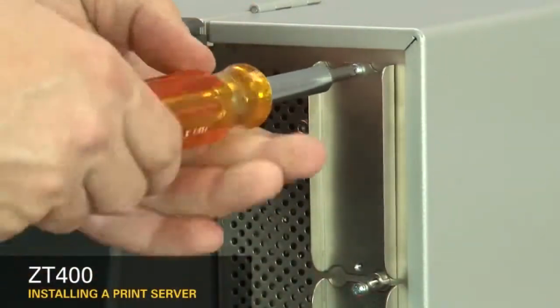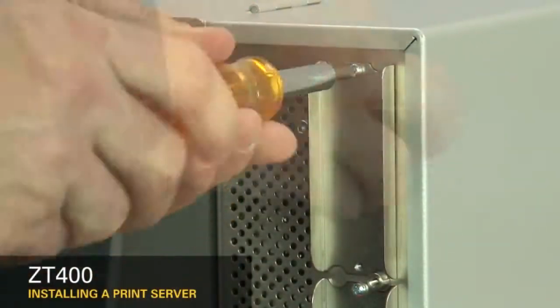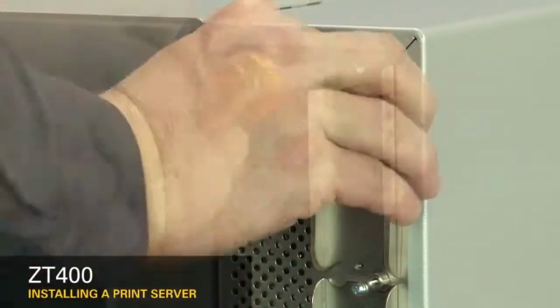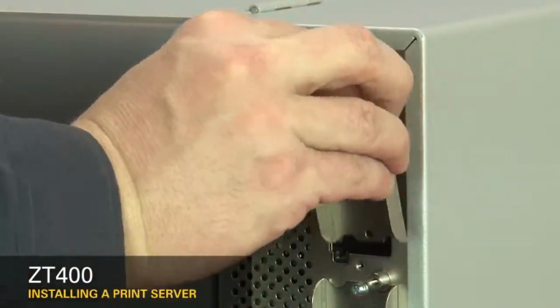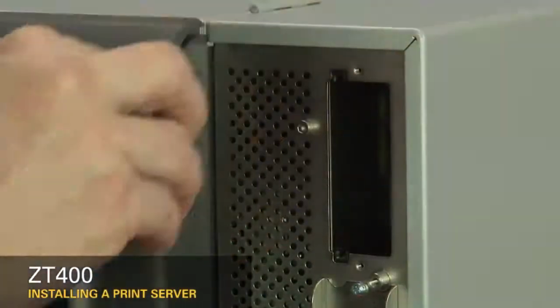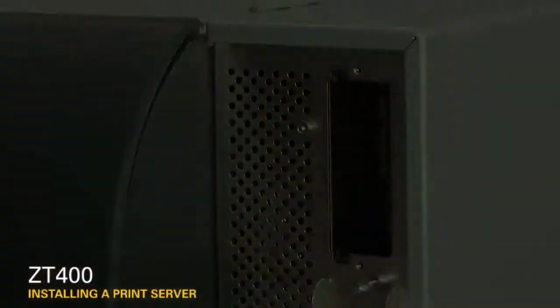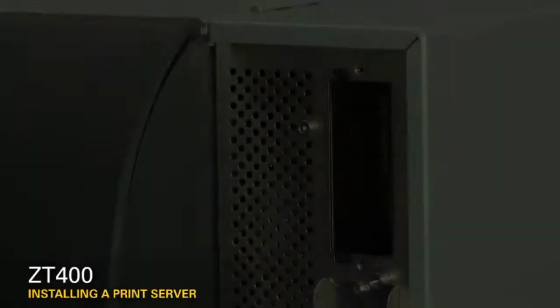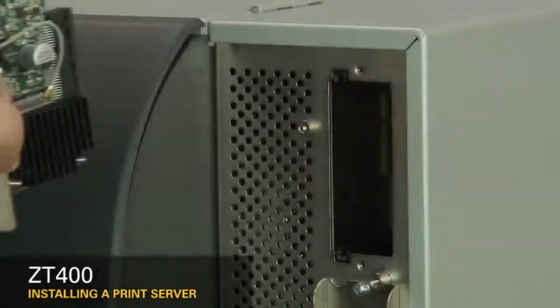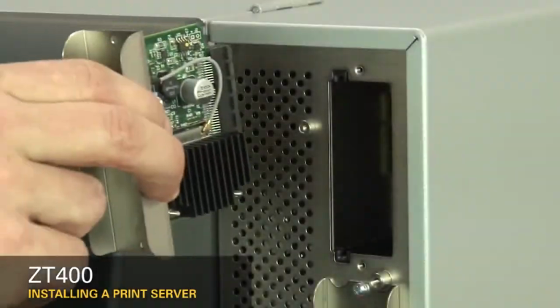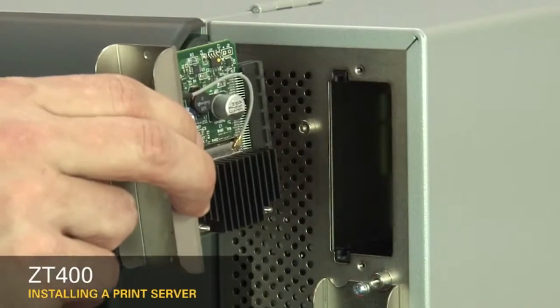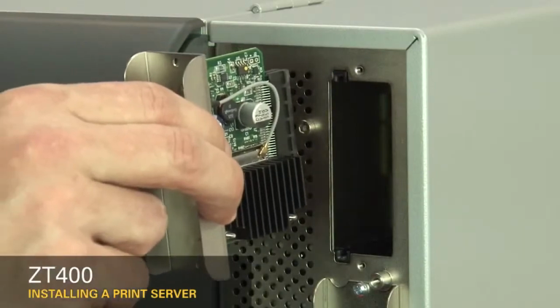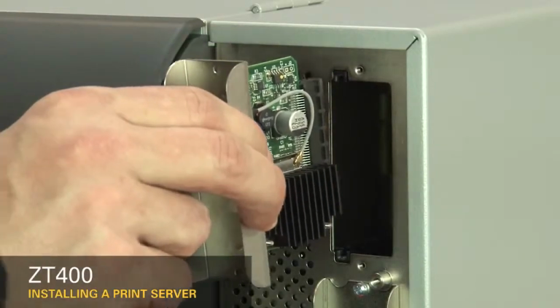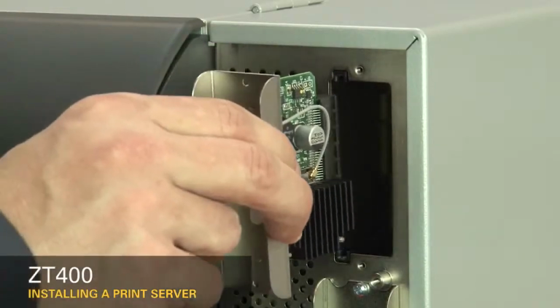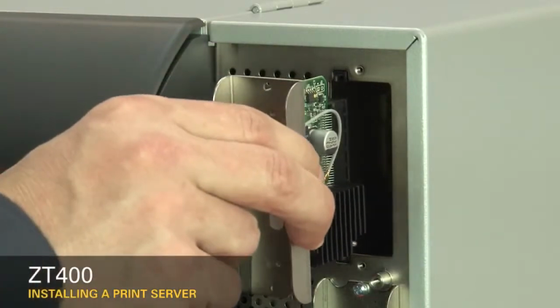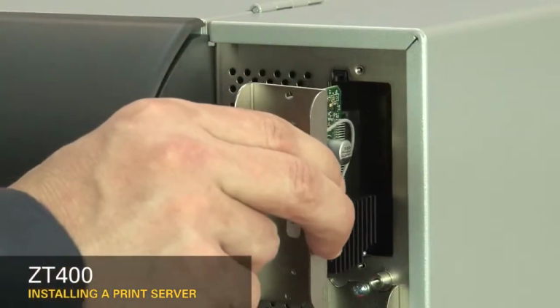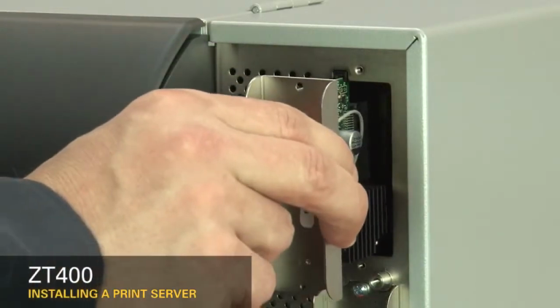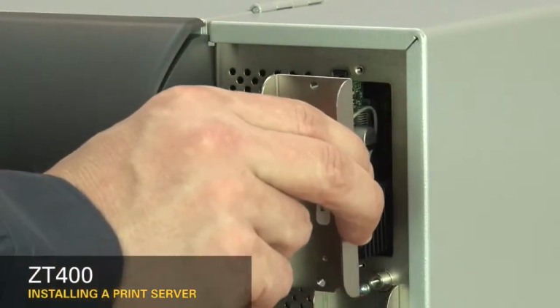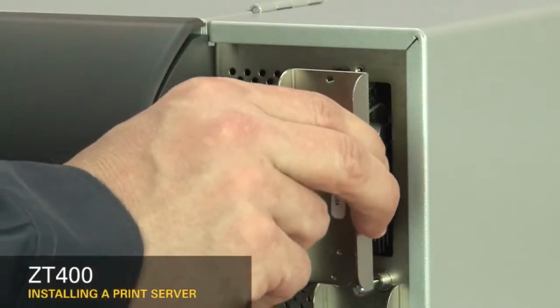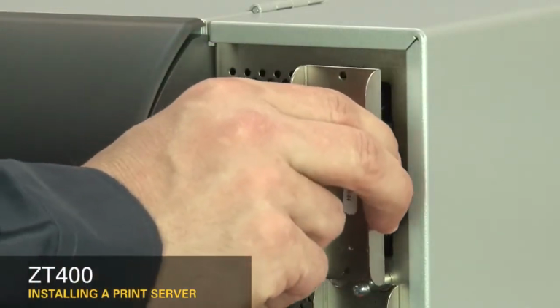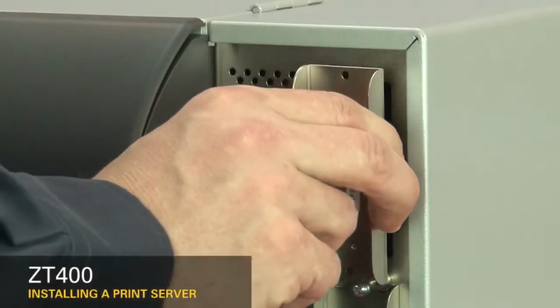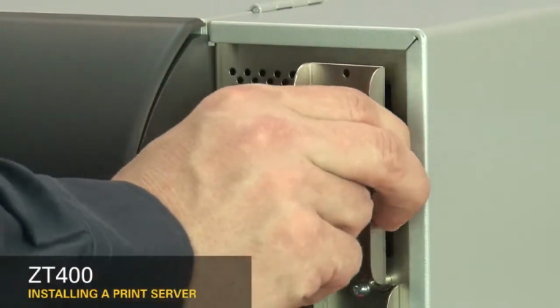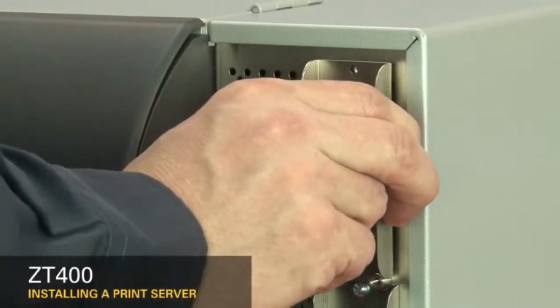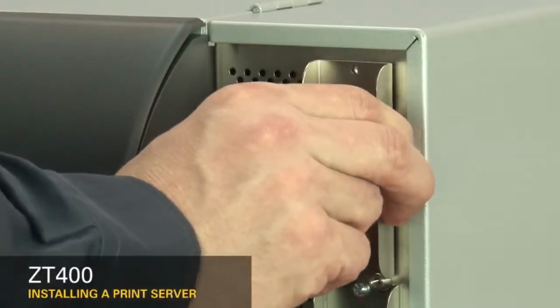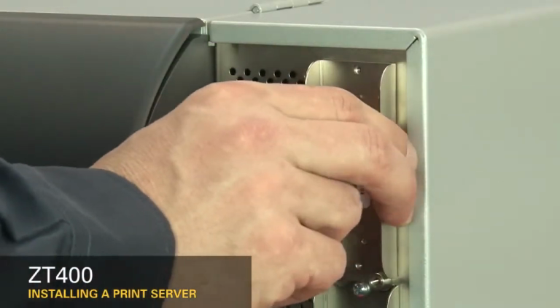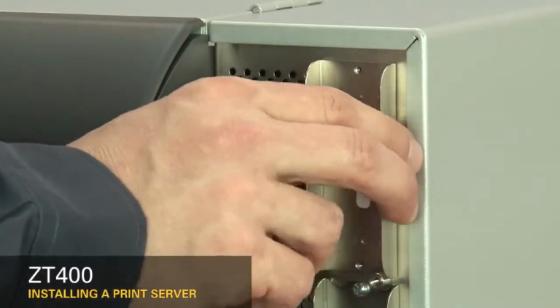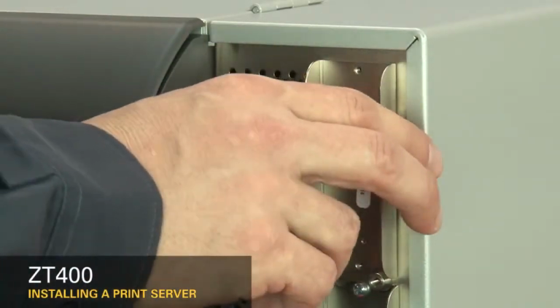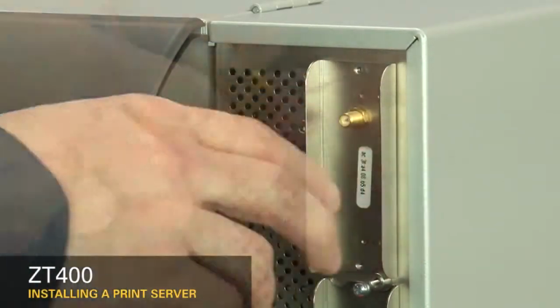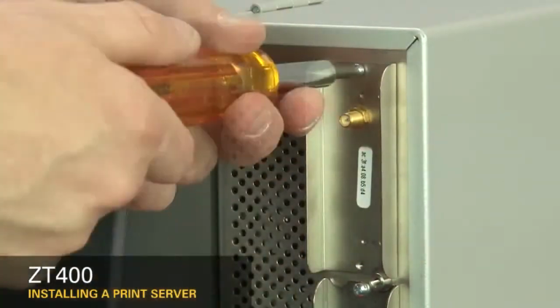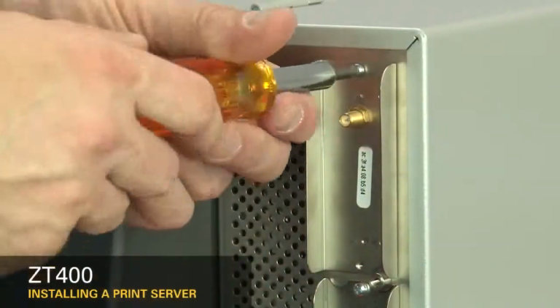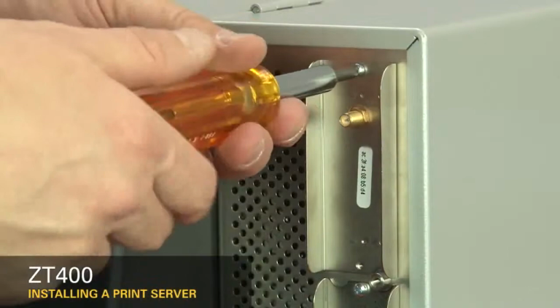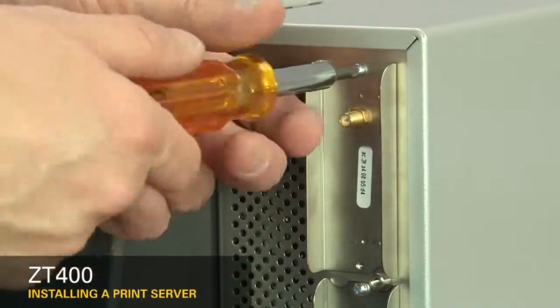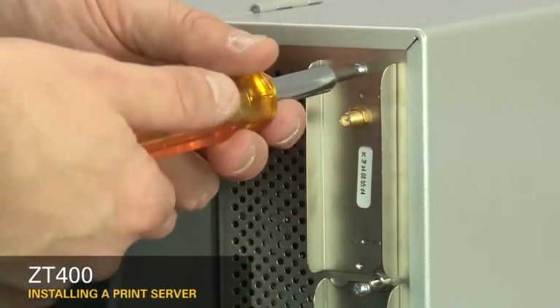Remove the cover. Insert the Ethernet or wireless print server option card. Replace the screws.